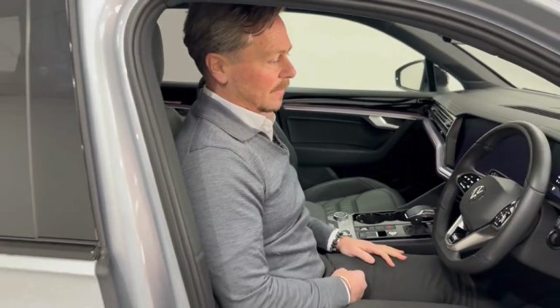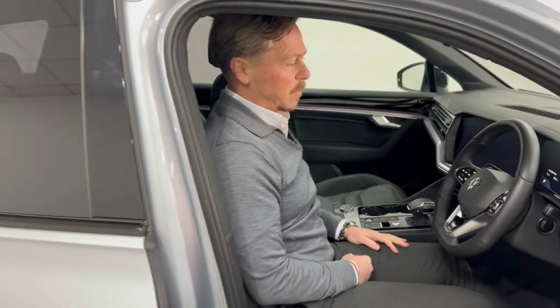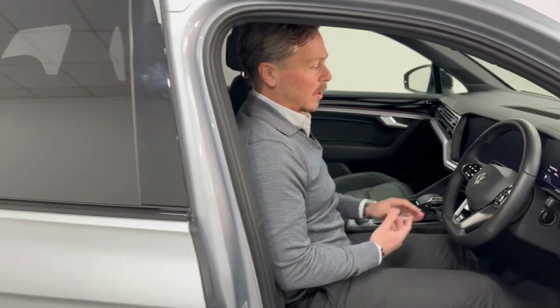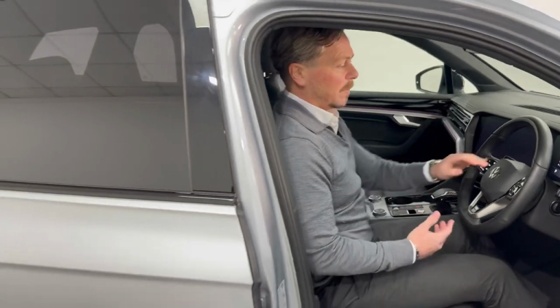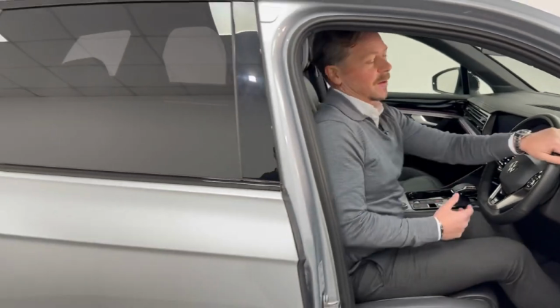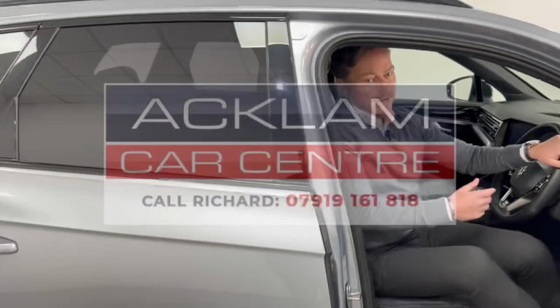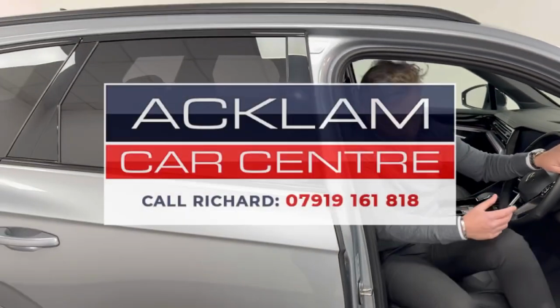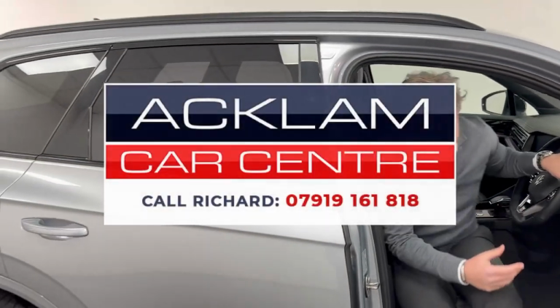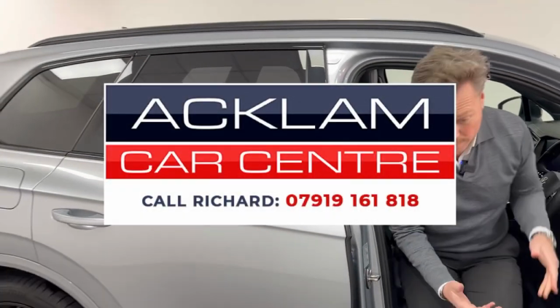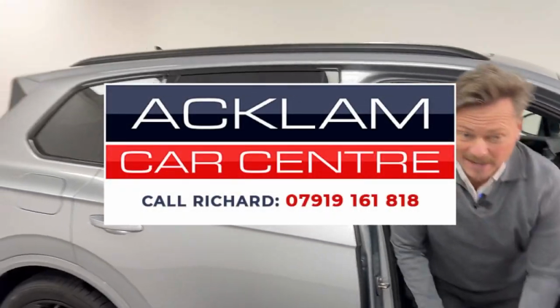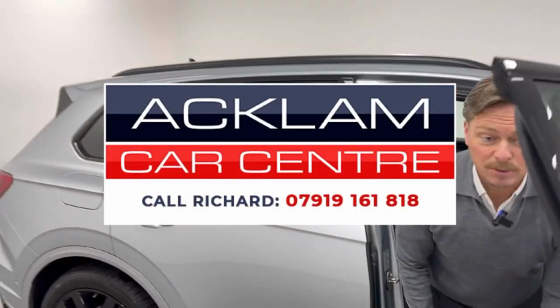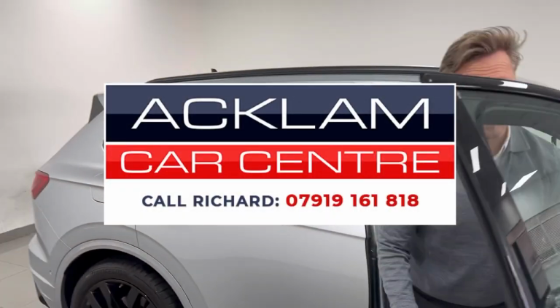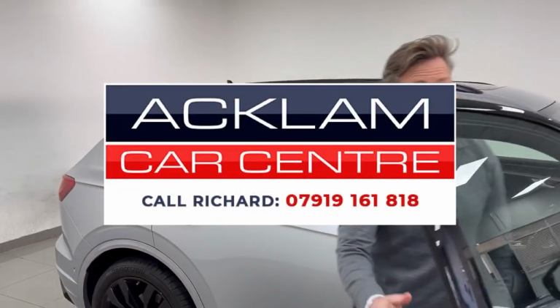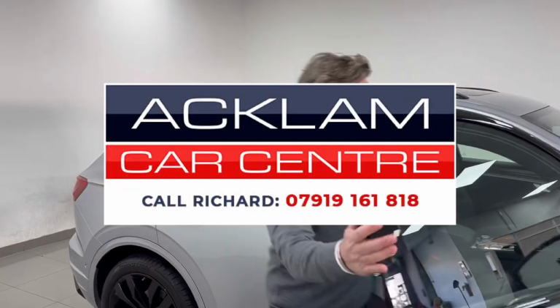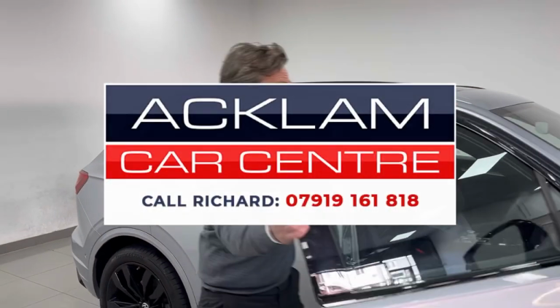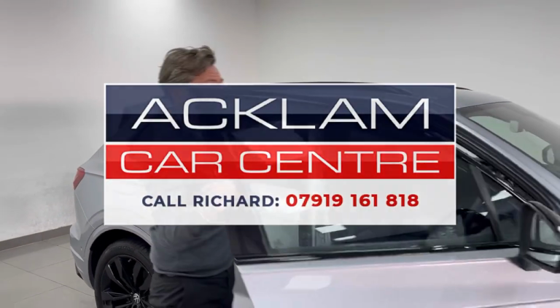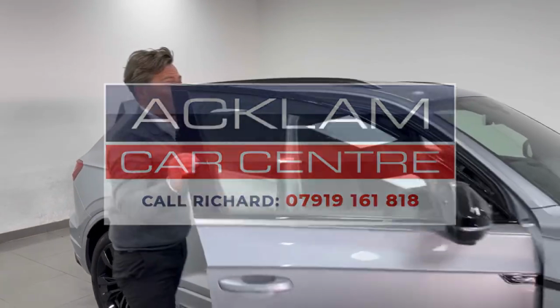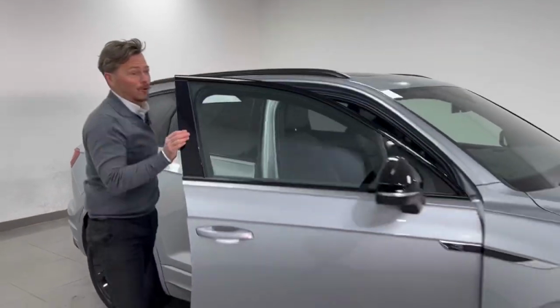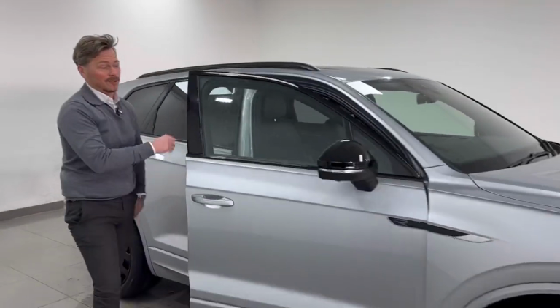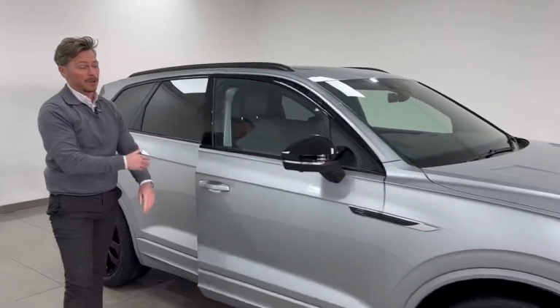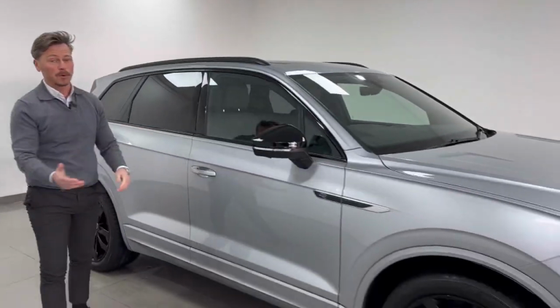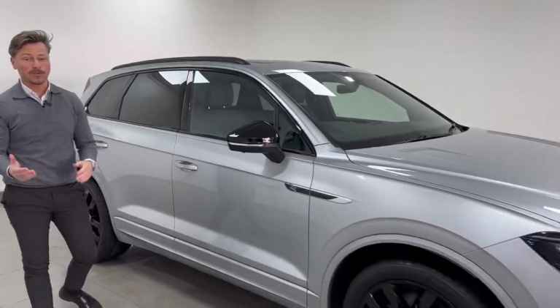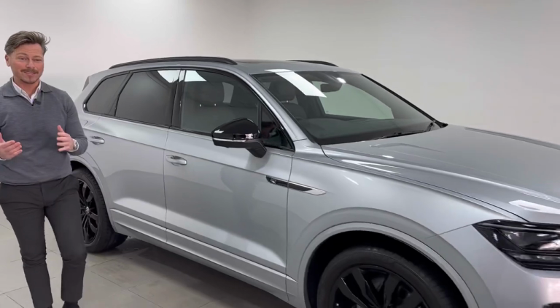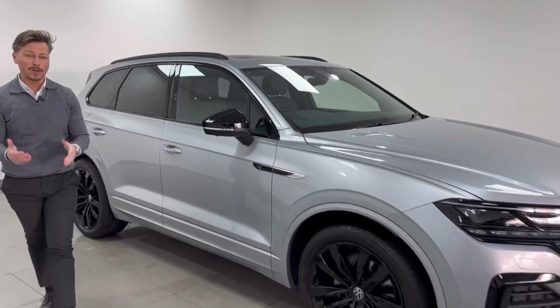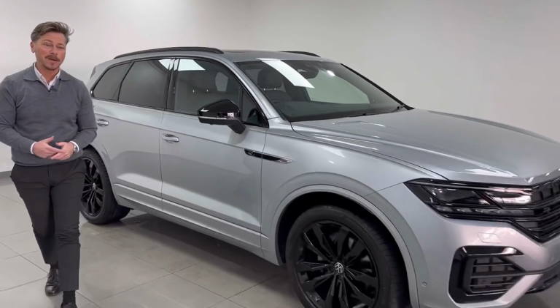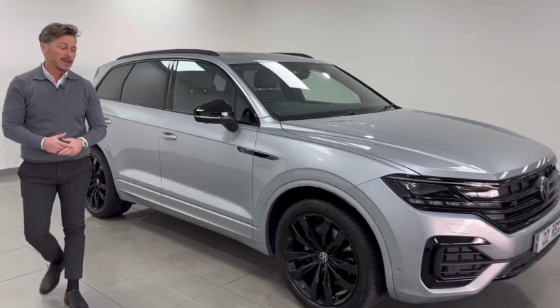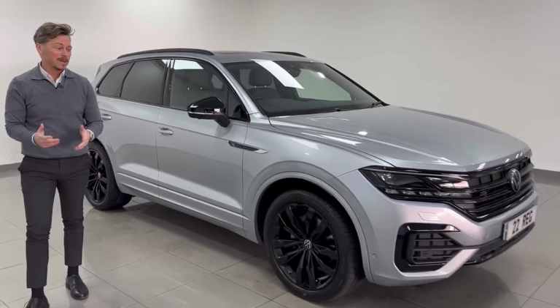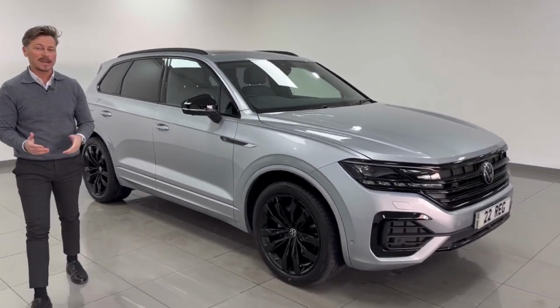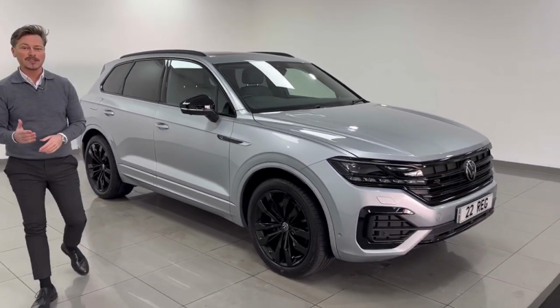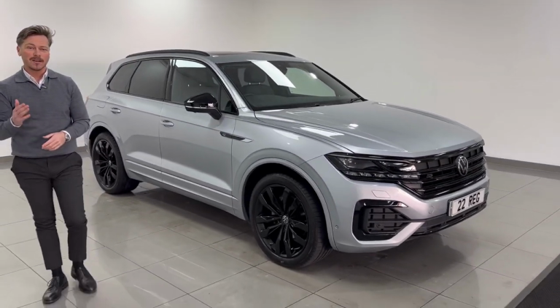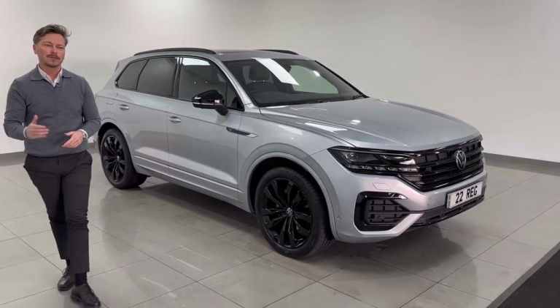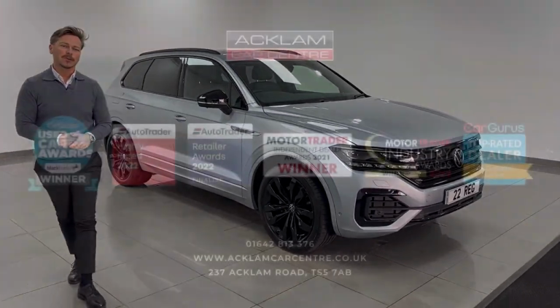I've probably got a little bit too excited, but it's on the website now. It's a great price, it's a great colour, it's great looks, it's super luxury, it's super specification. Thanks for watching.